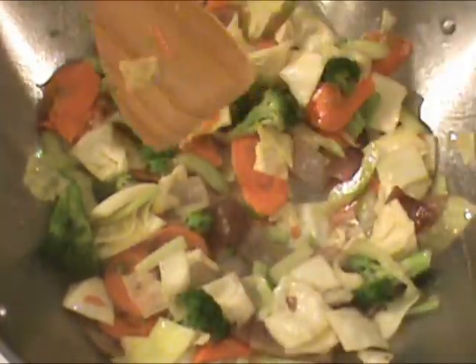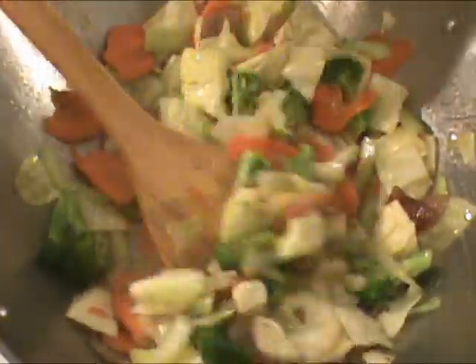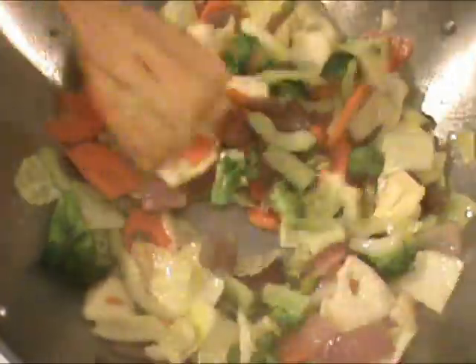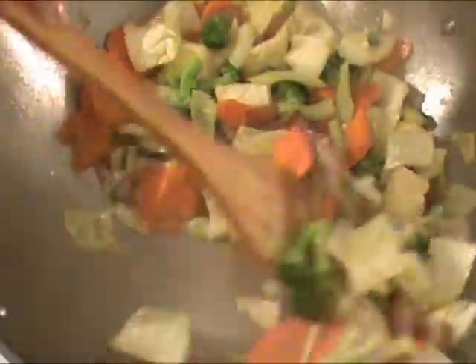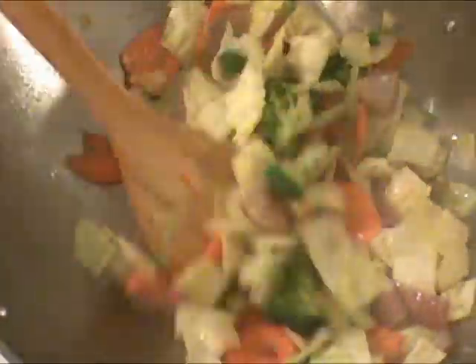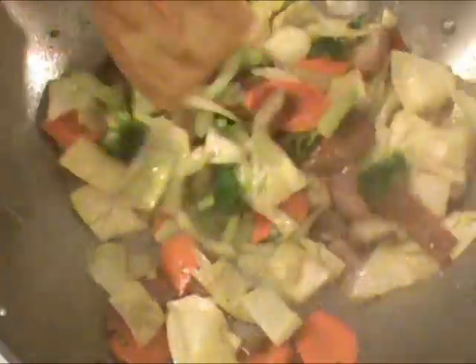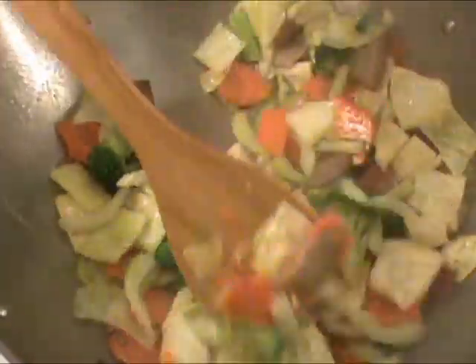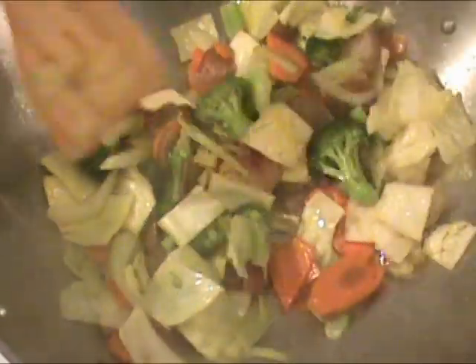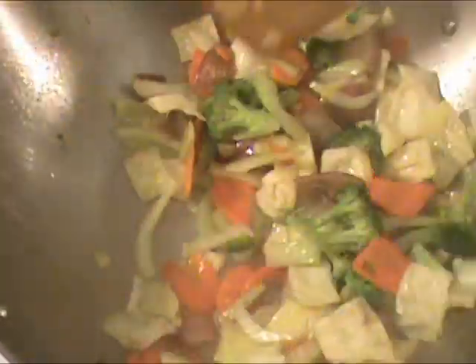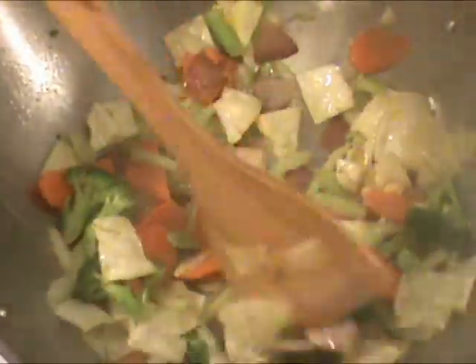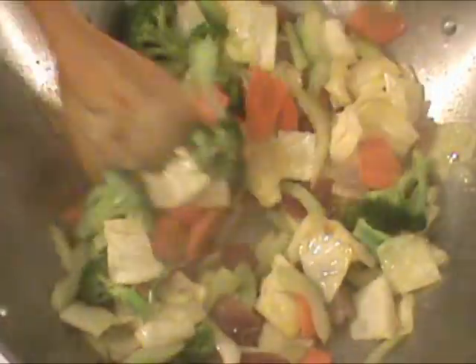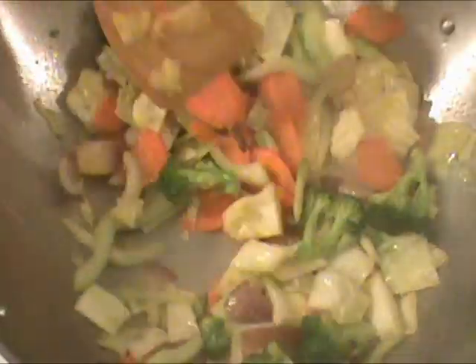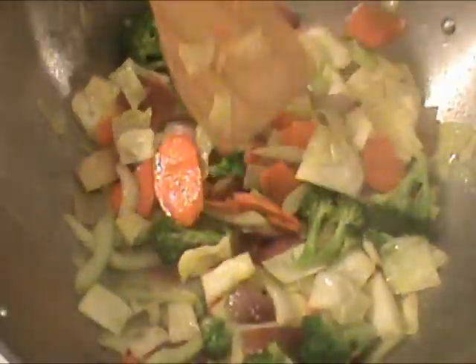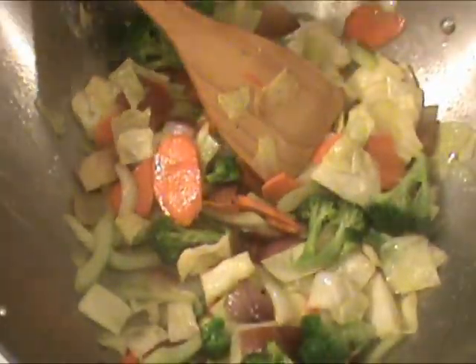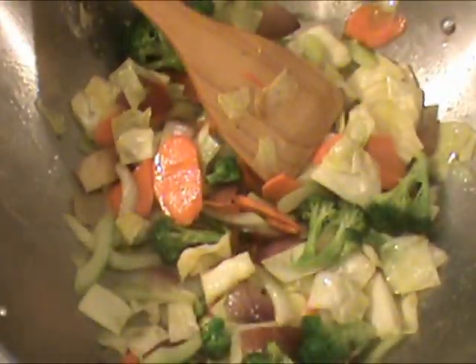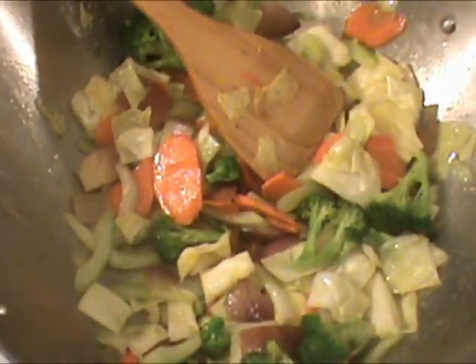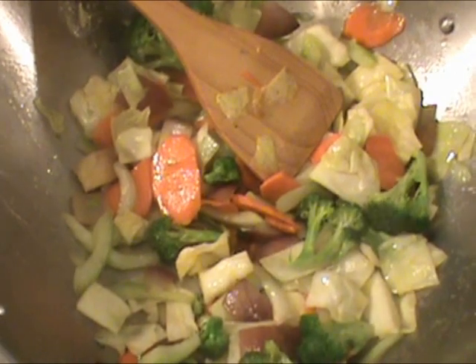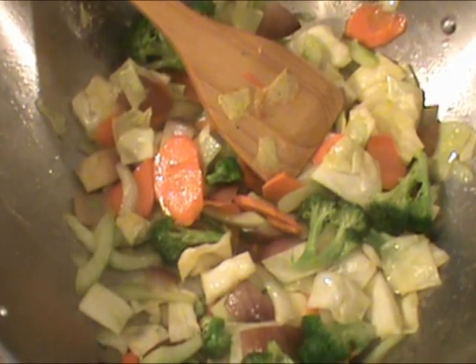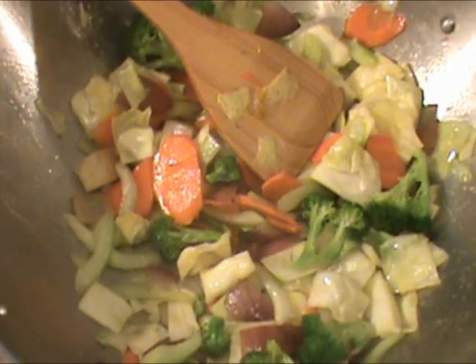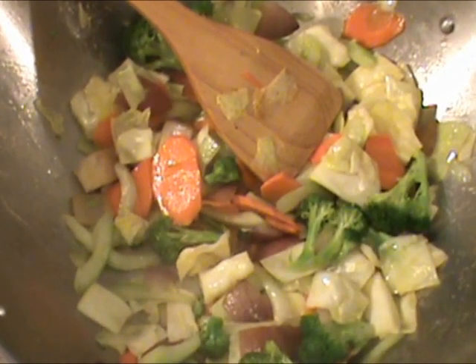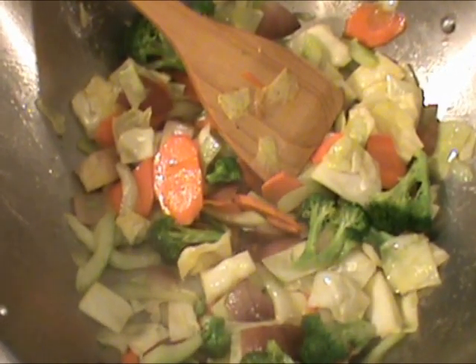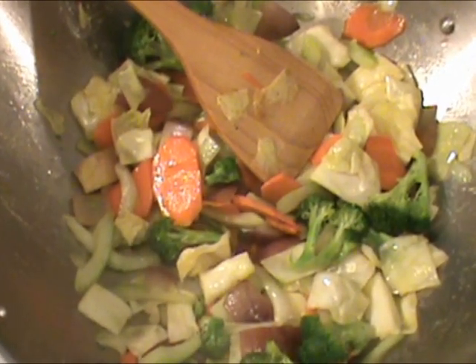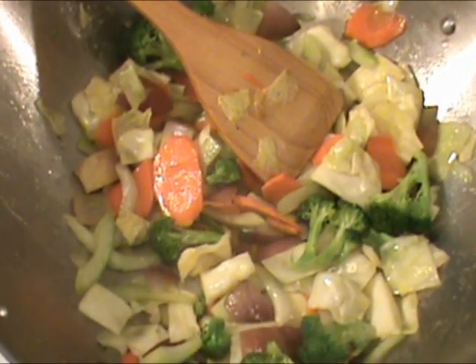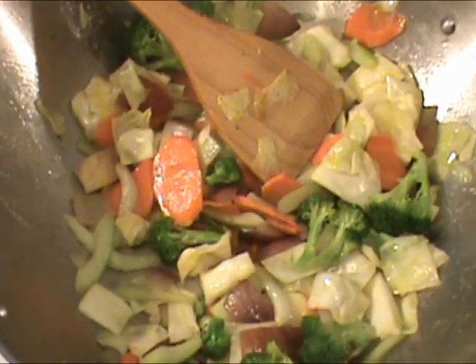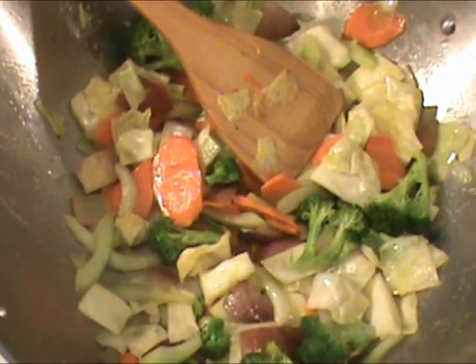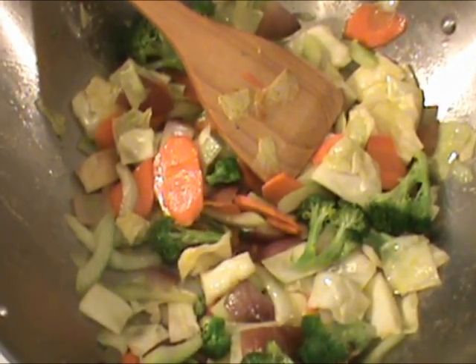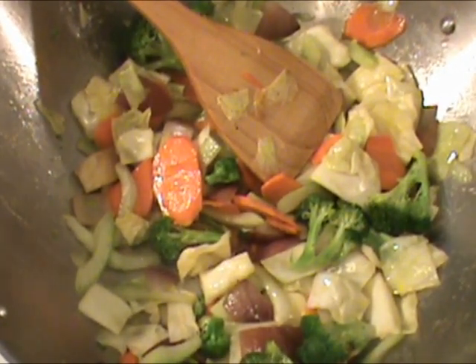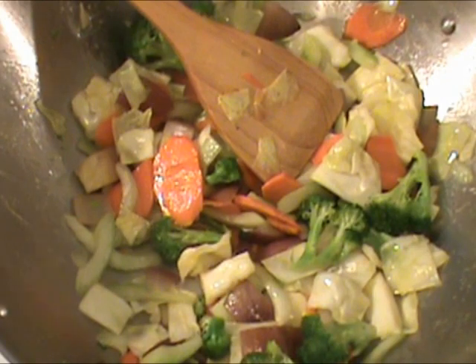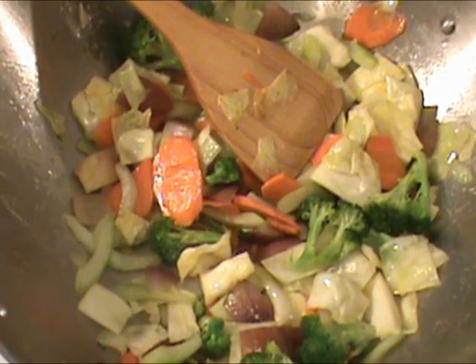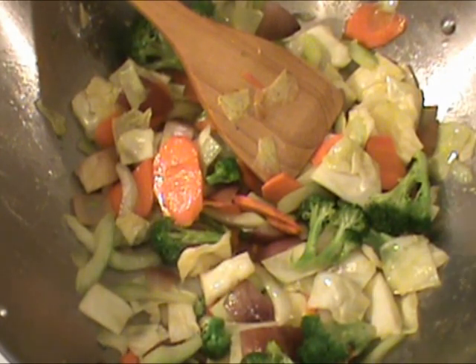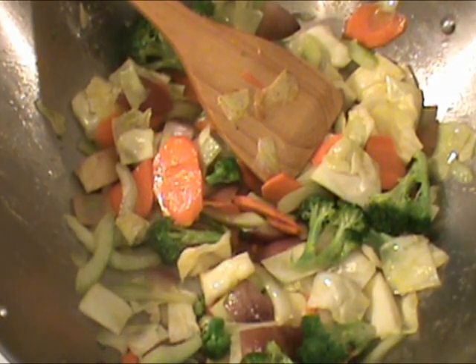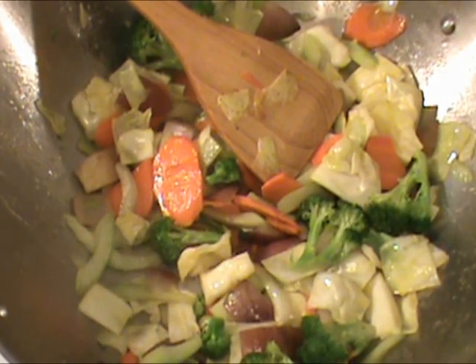This has been about two minutes, so we will put everything in and it's done. I'm turning off the heat and removing the food from the wok immediately, as the residual heat will overcook the vegetables.